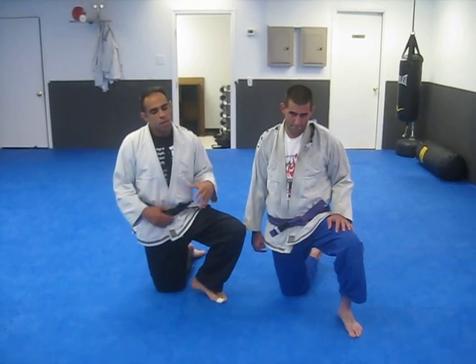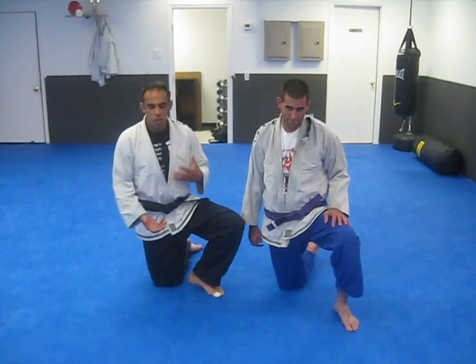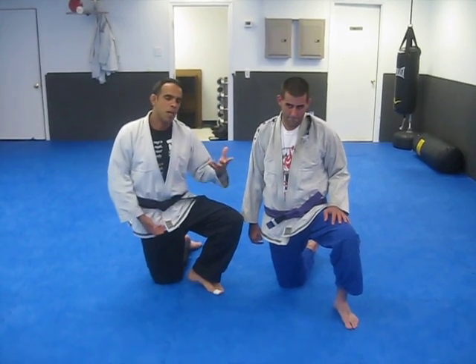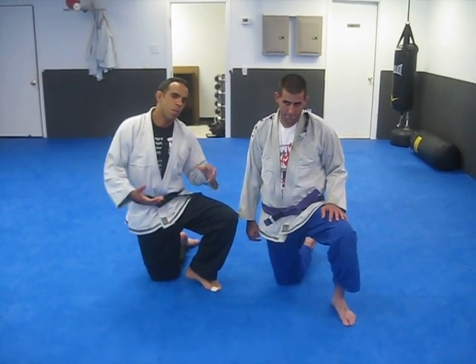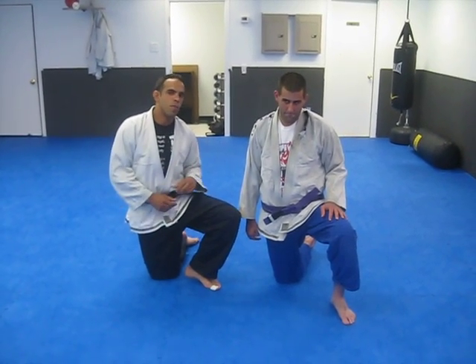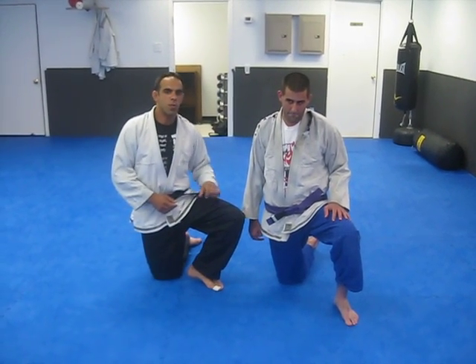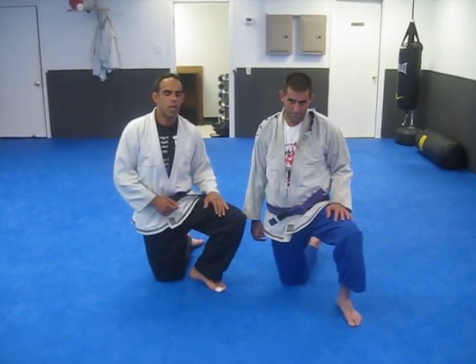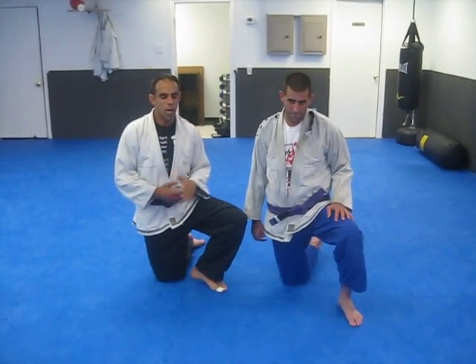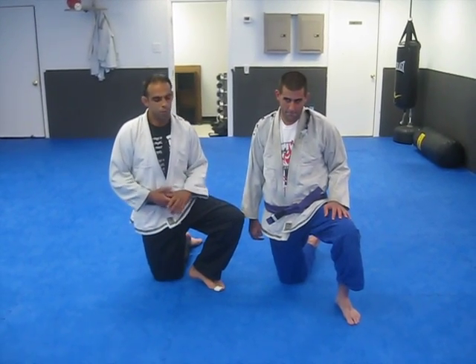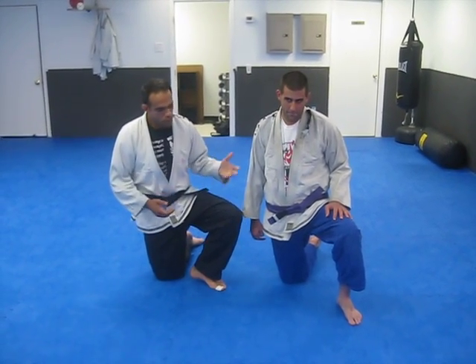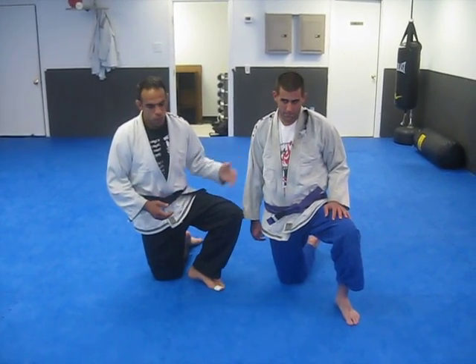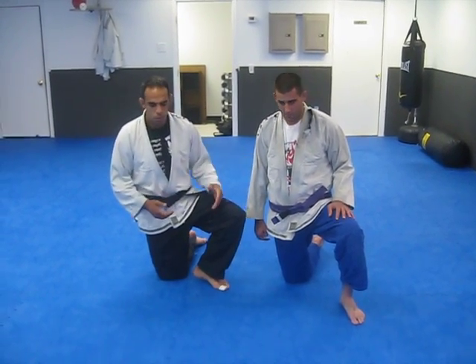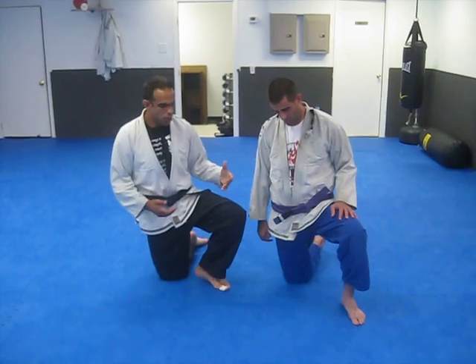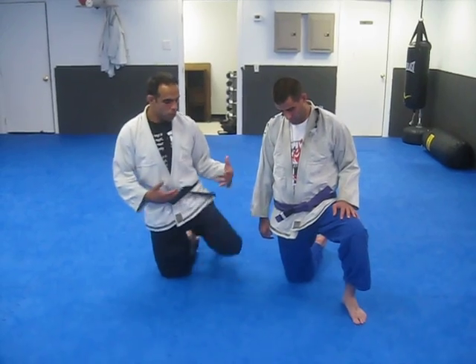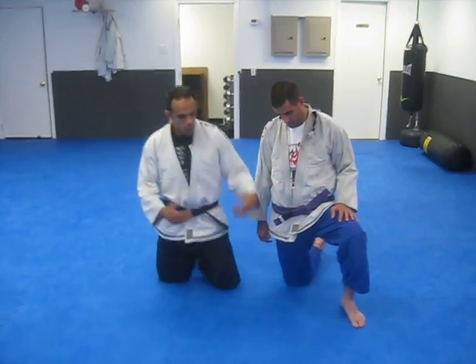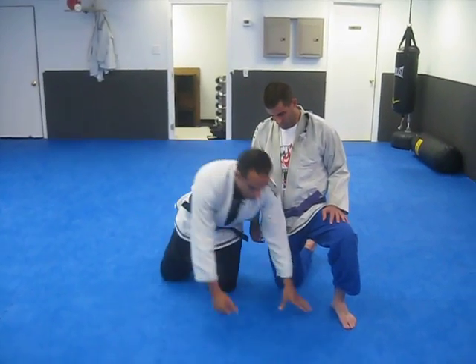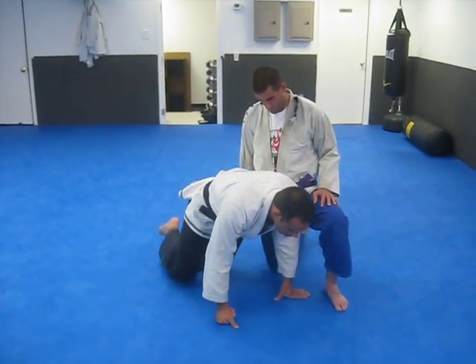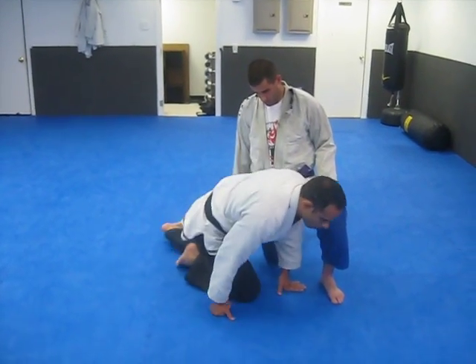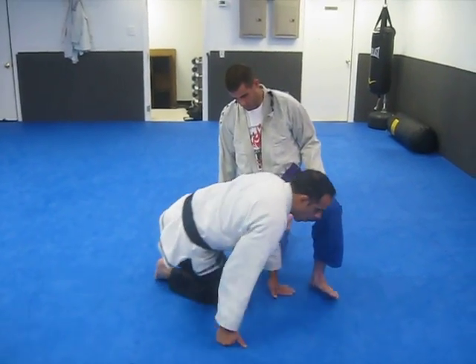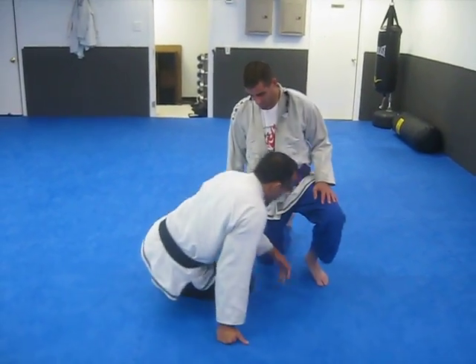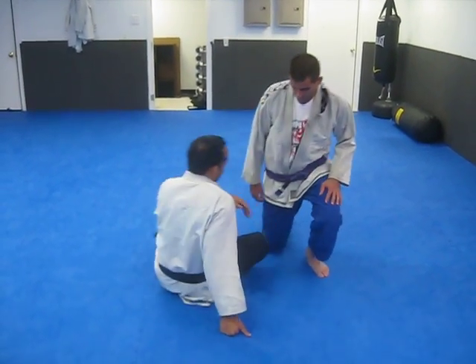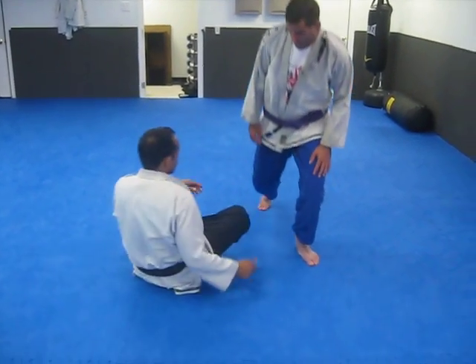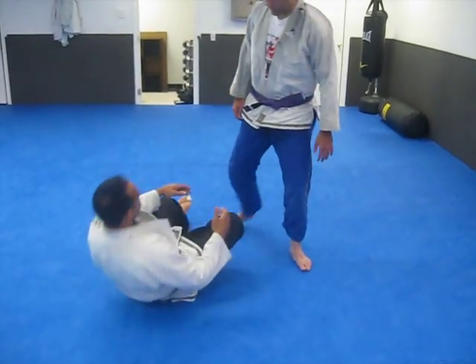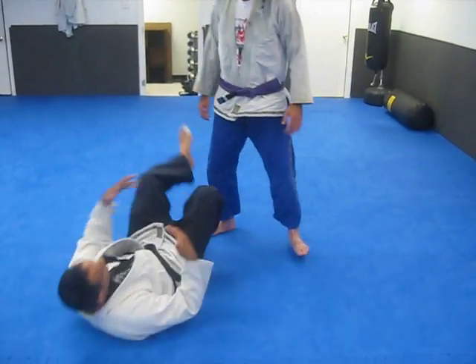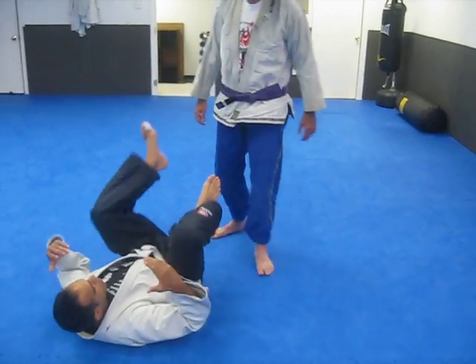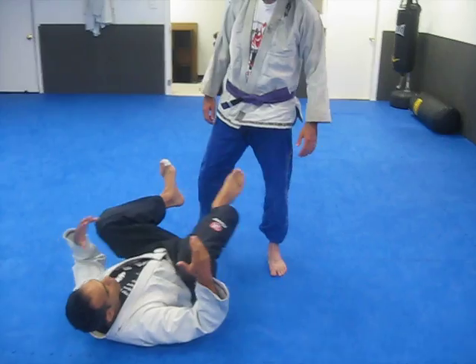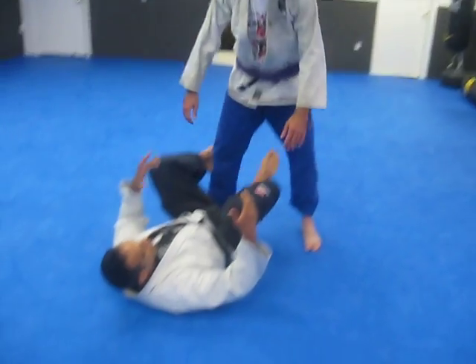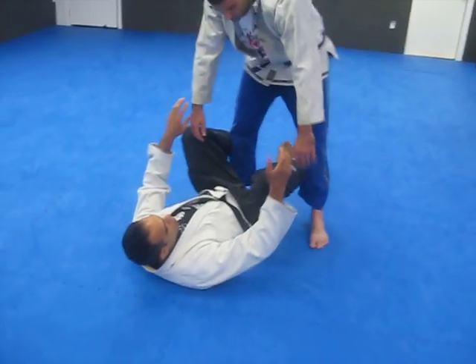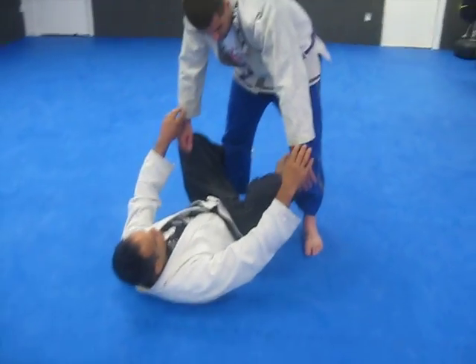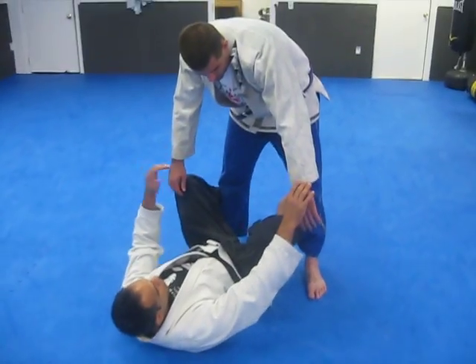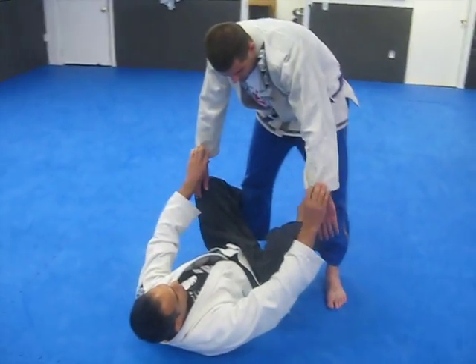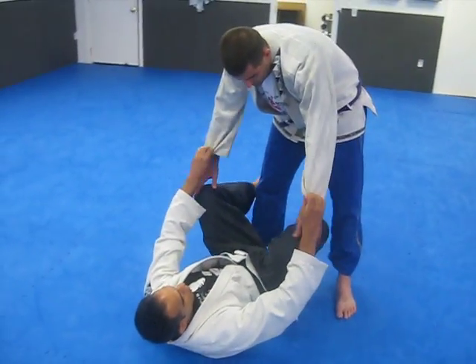We're going to talk about some open guard principles, just some drills that we do. Some basic stuff — maybe this stuff's on the internet.